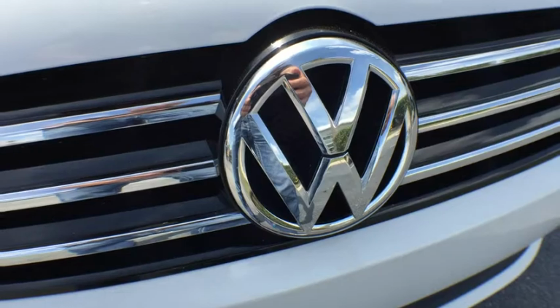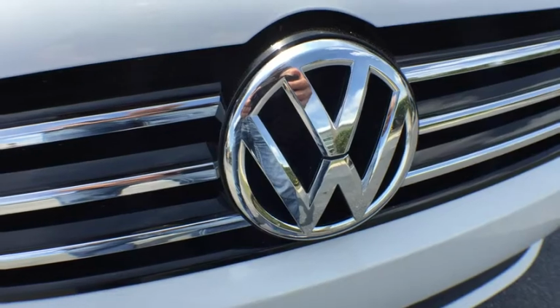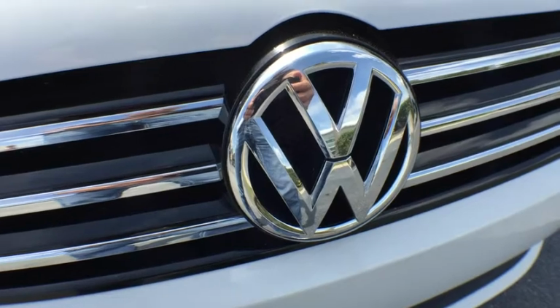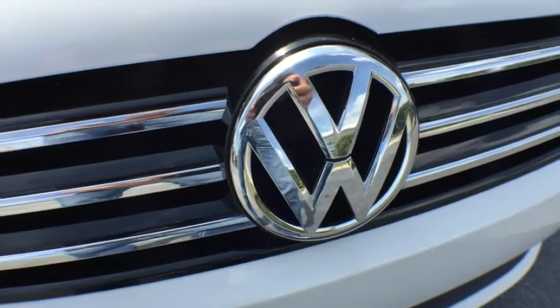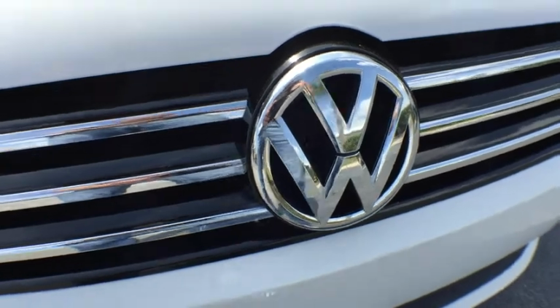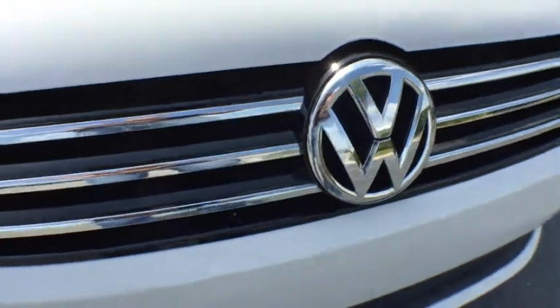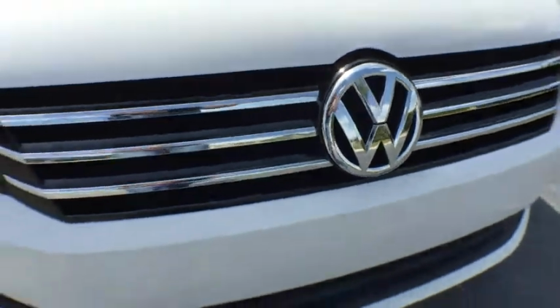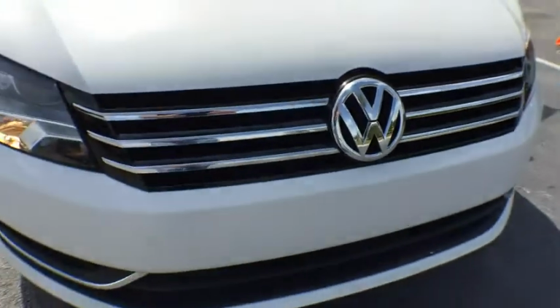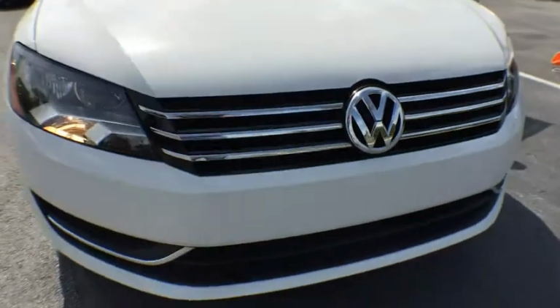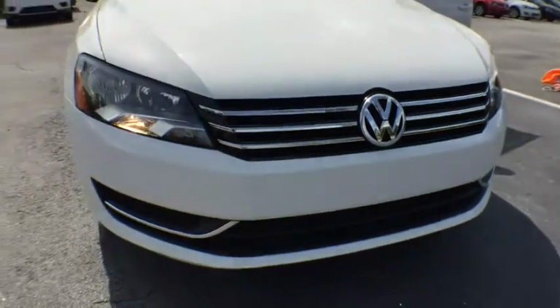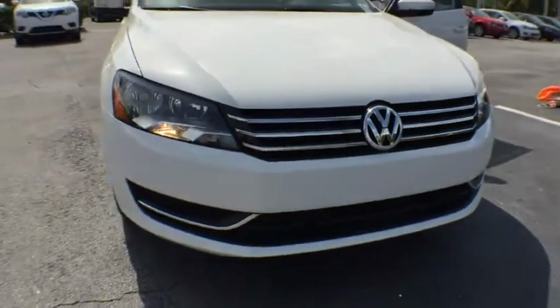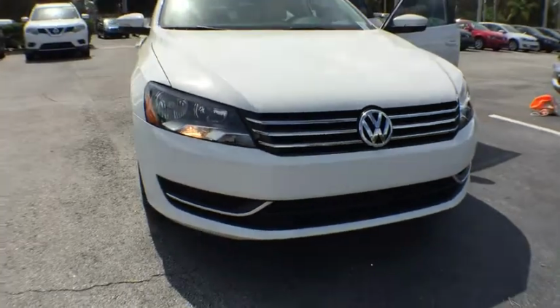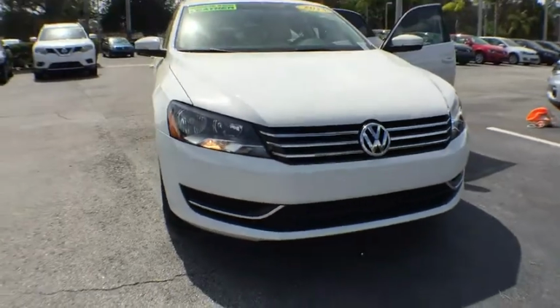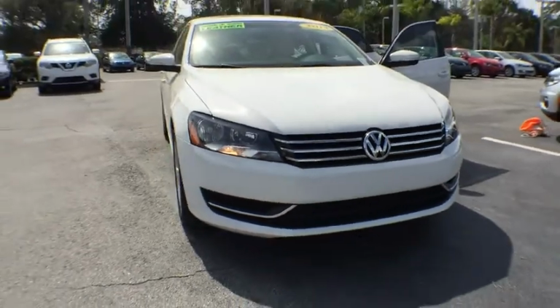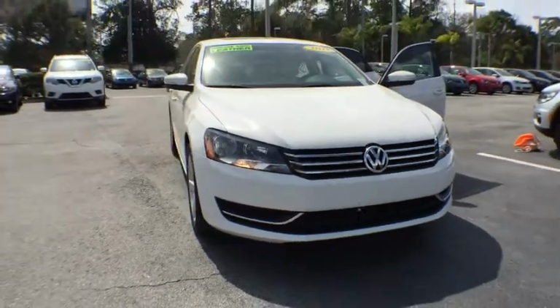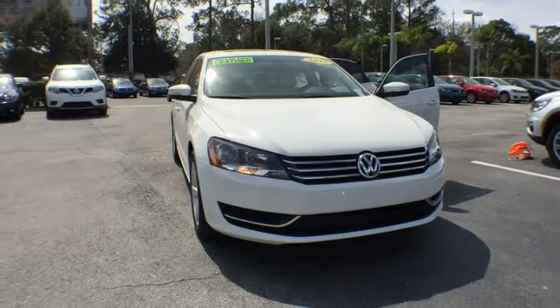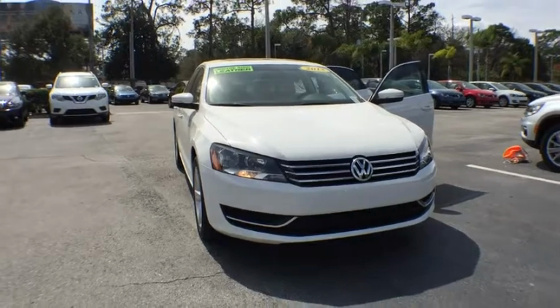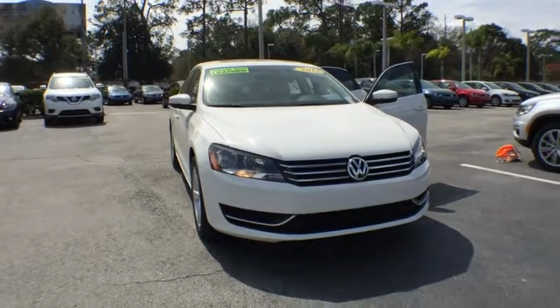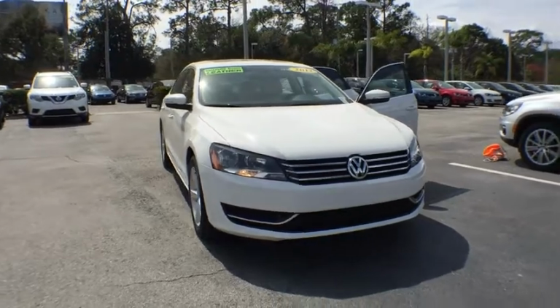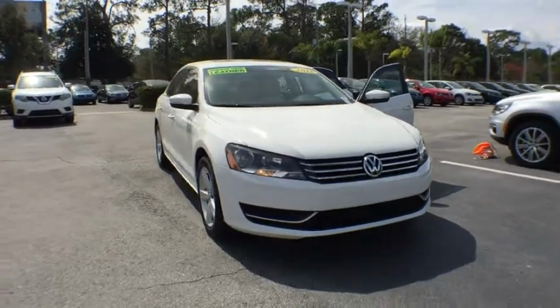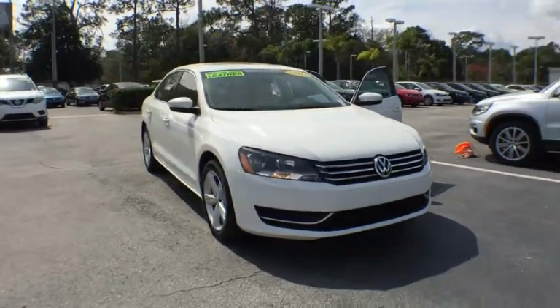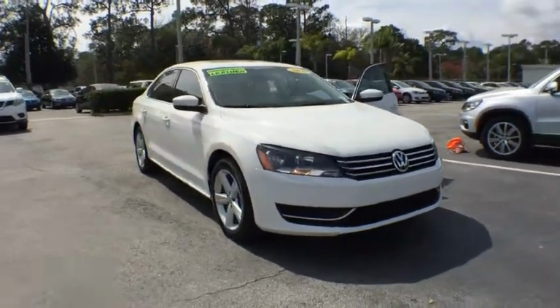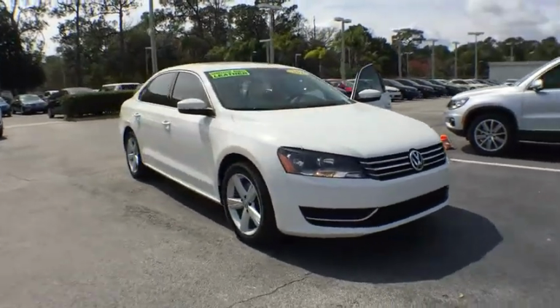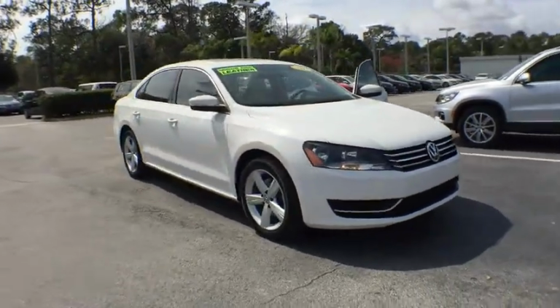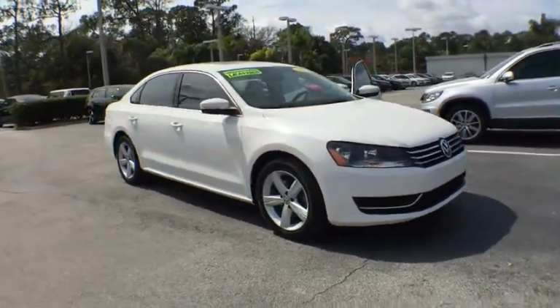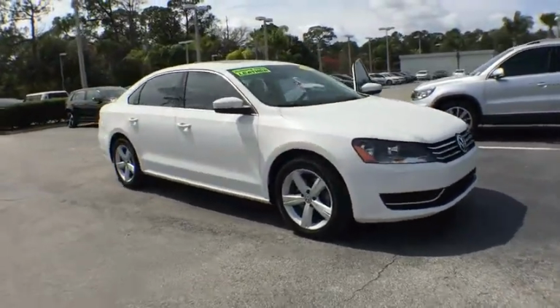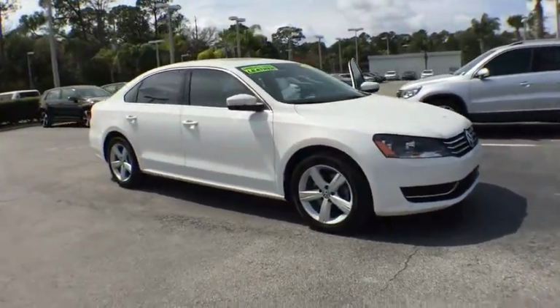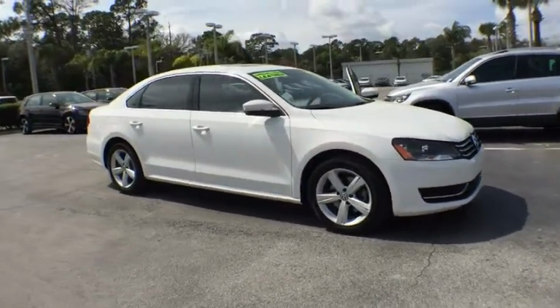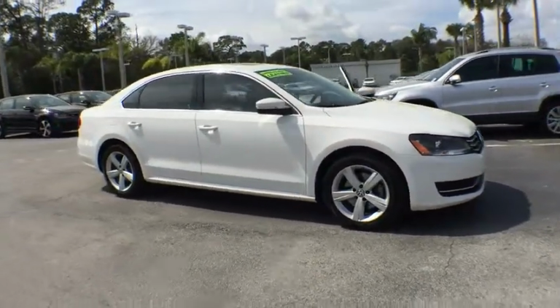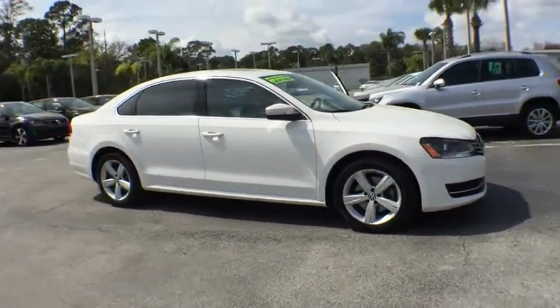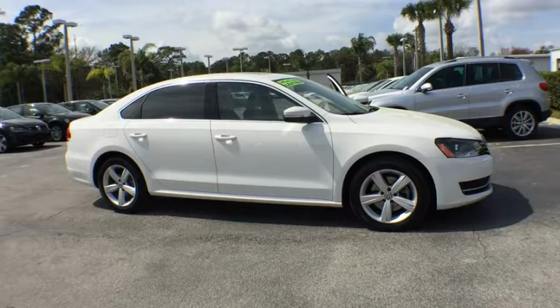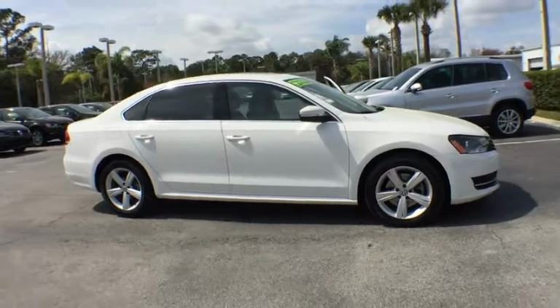The 2013 Passat. The Volkswagen Passat is roomy and powerful. It is a supple and controlled ride with a quiet and comfortable ride. Volkswagen brings it all together.